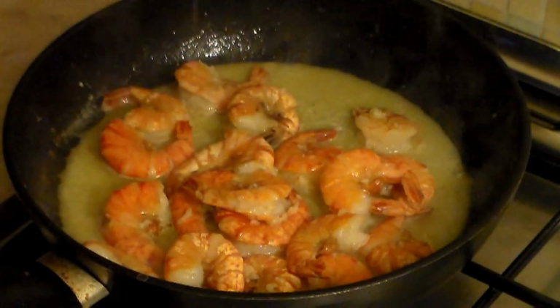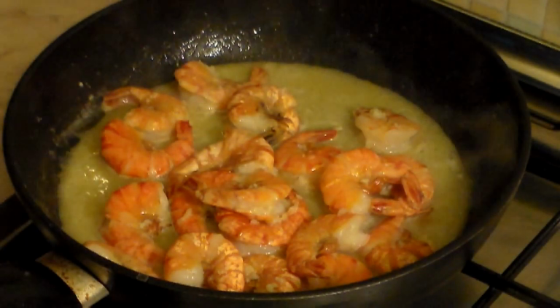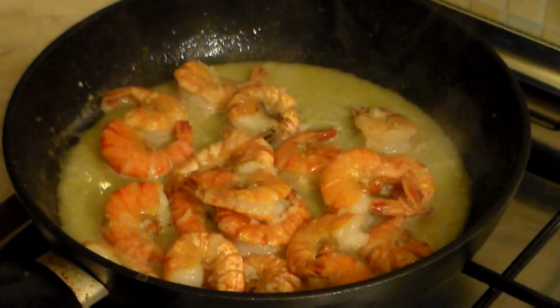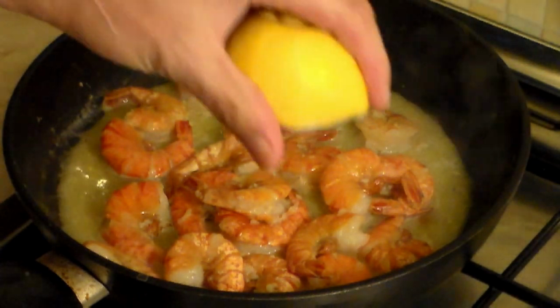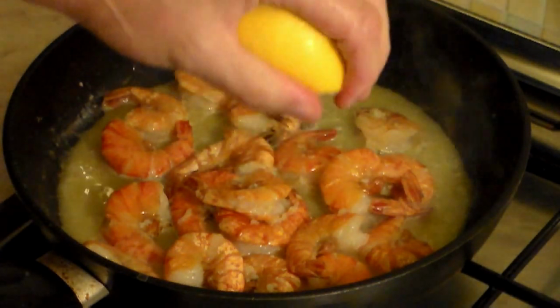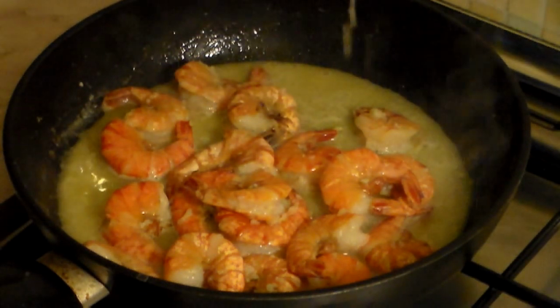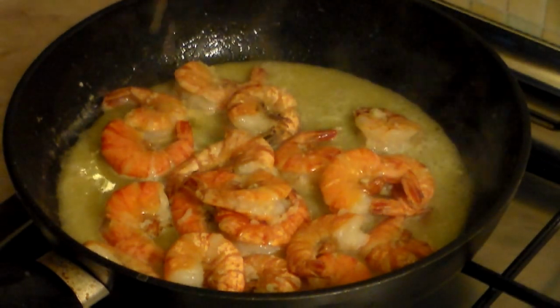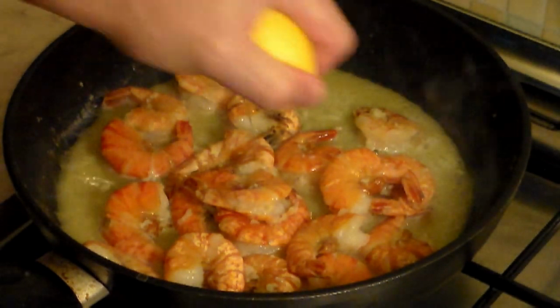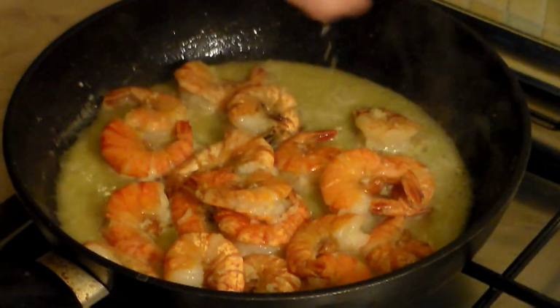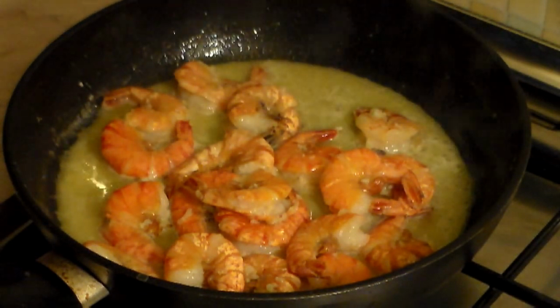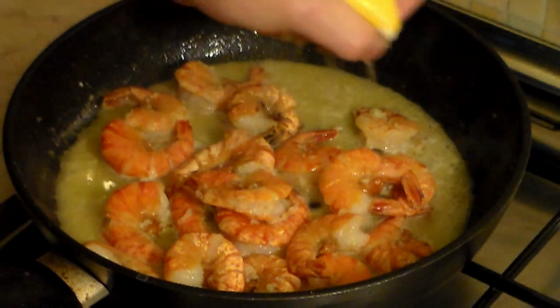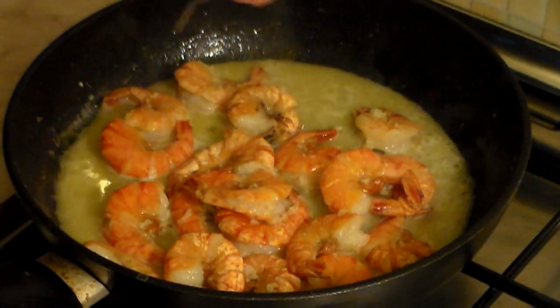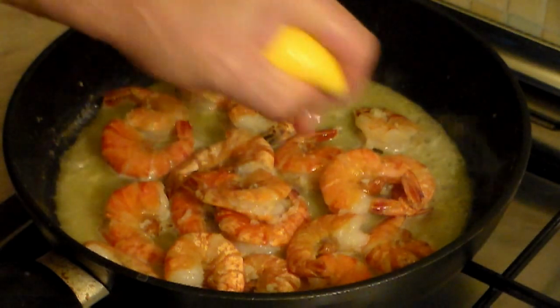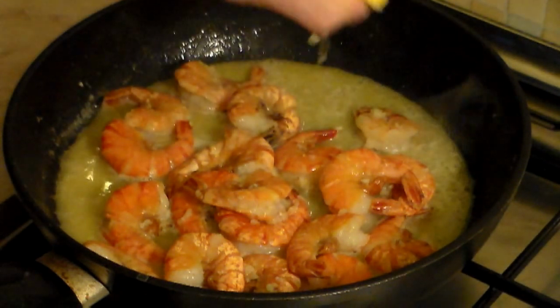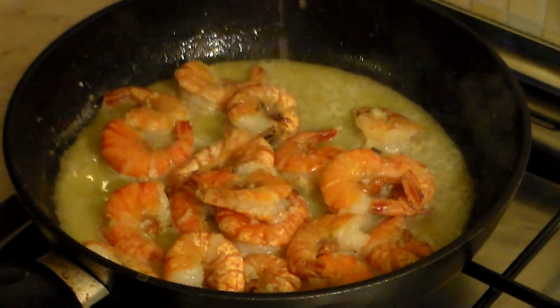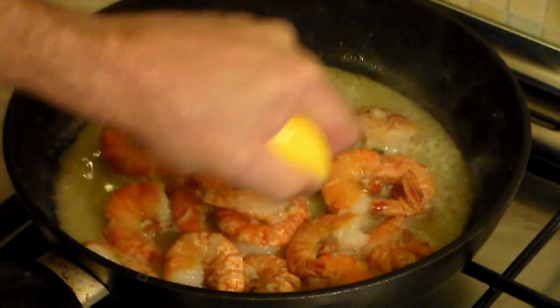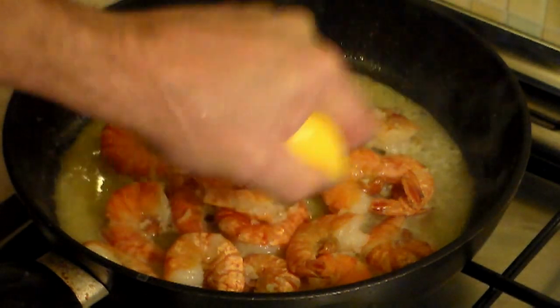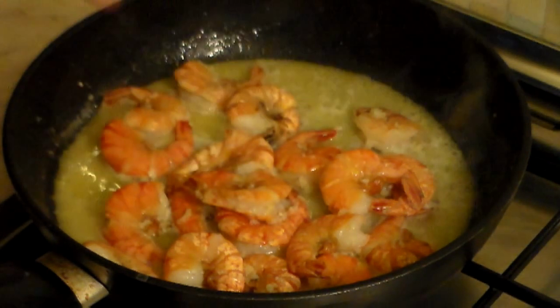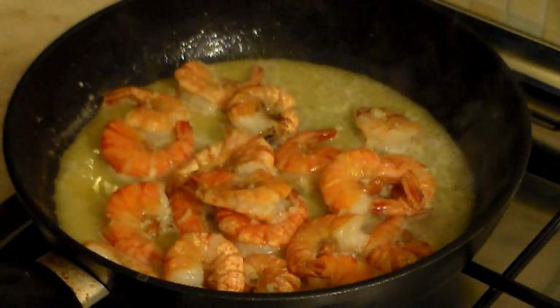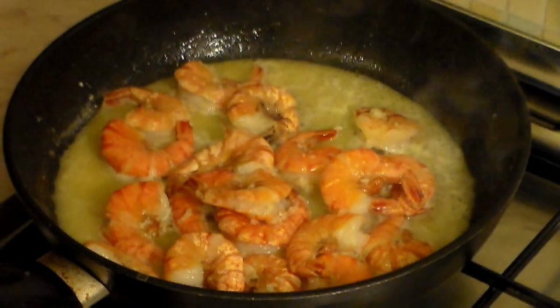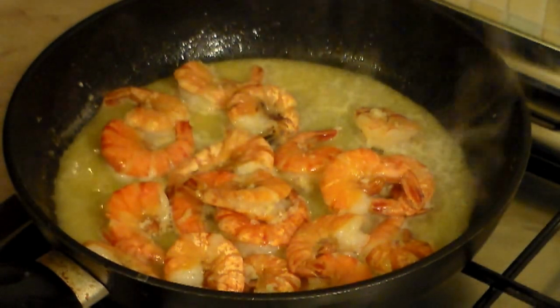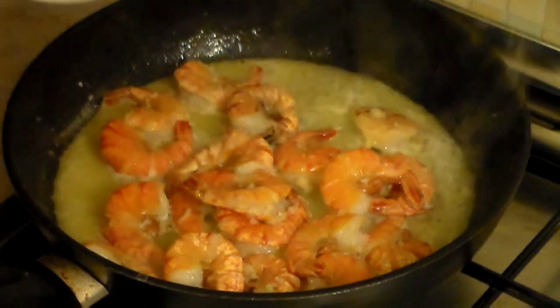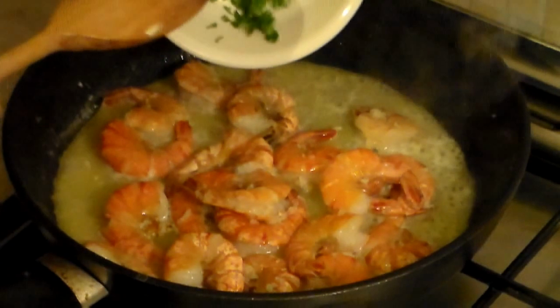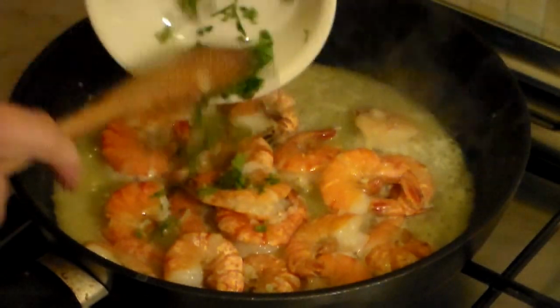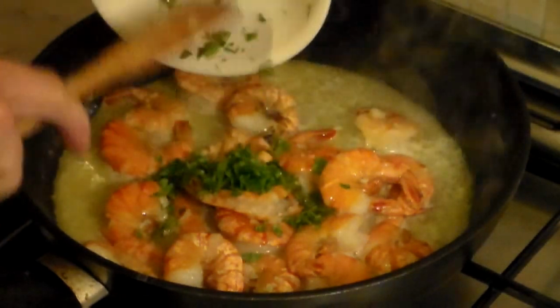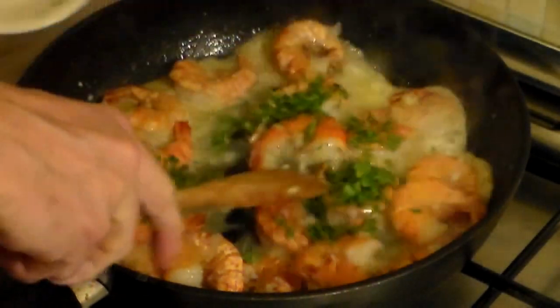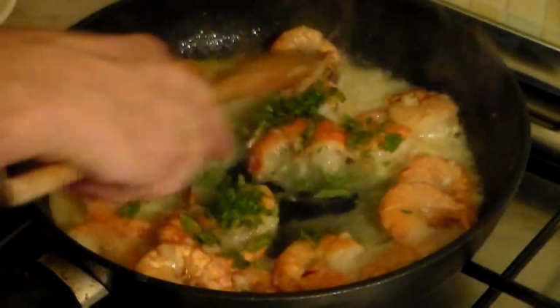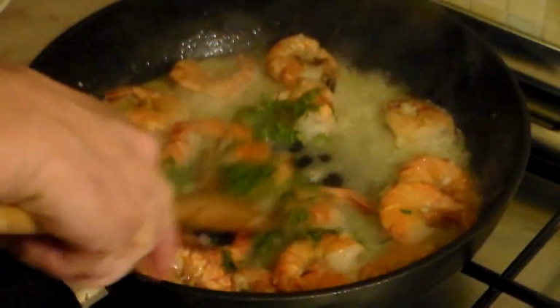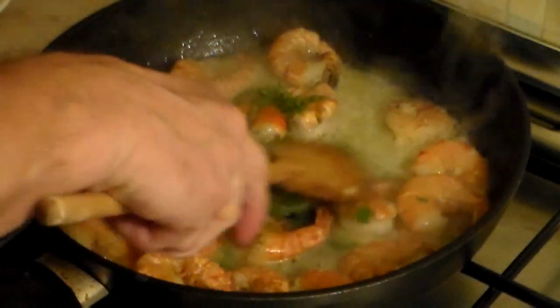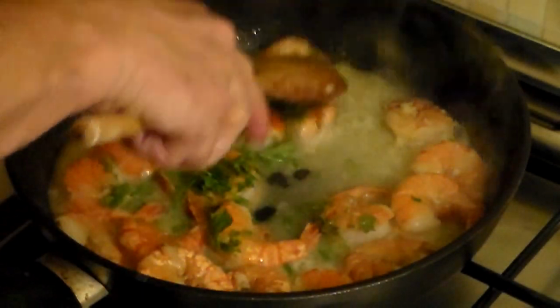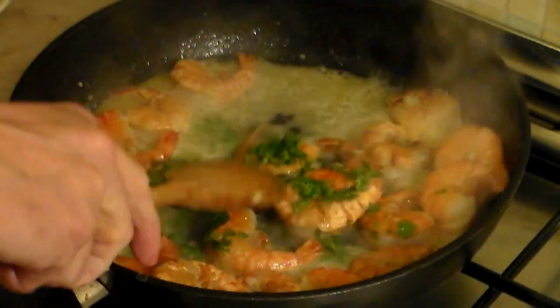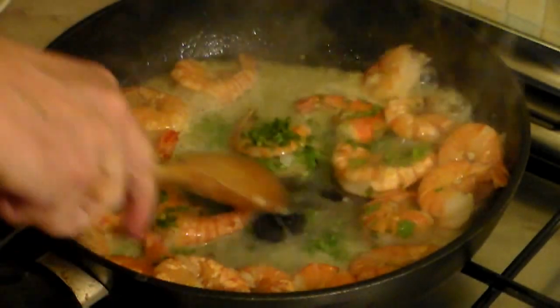Return the shrimp back to the pan. Let's add some squirts of lemon juice — add as much as you want. And now I want you to add about one quarter cup of fresh parsley. Let's just move it all around.